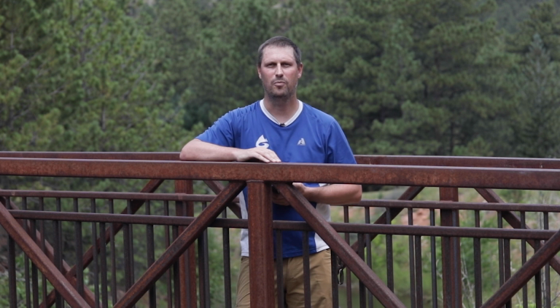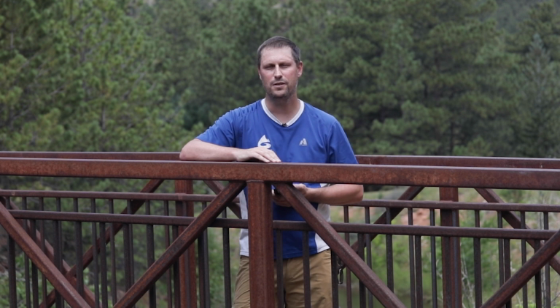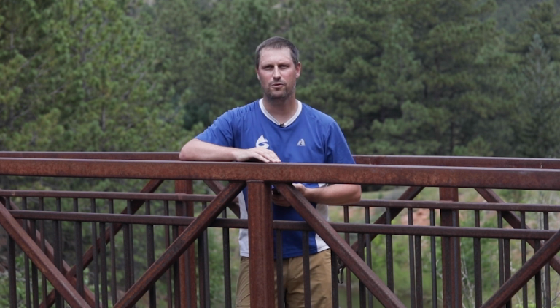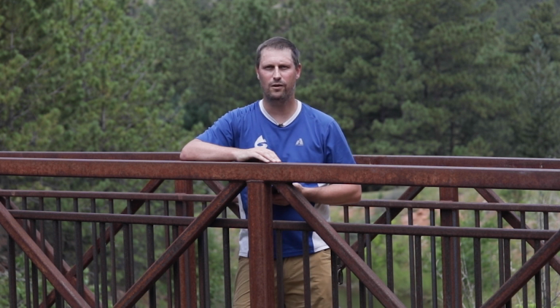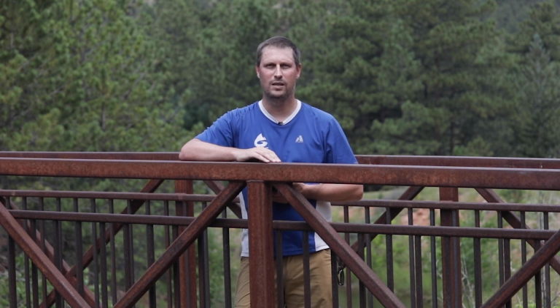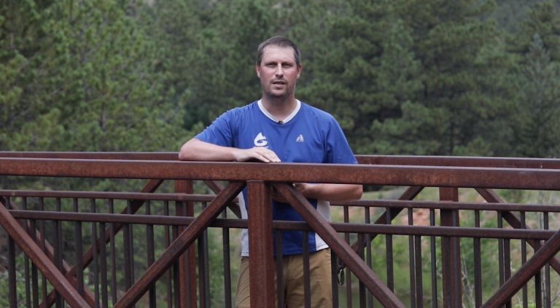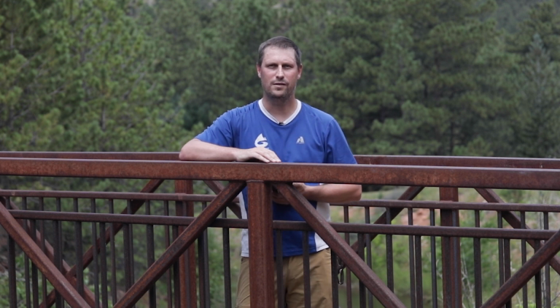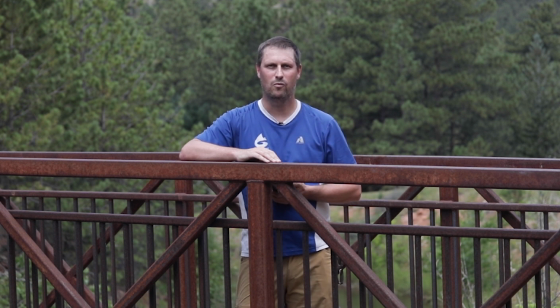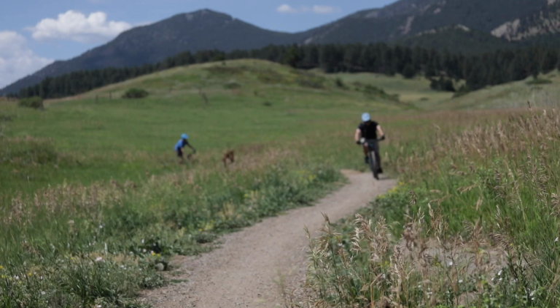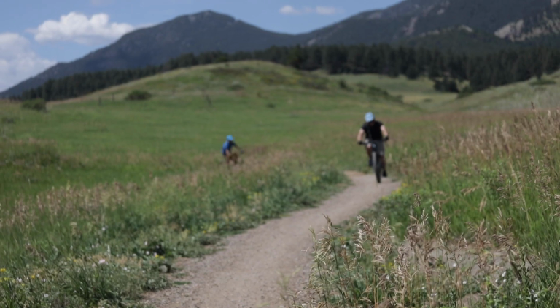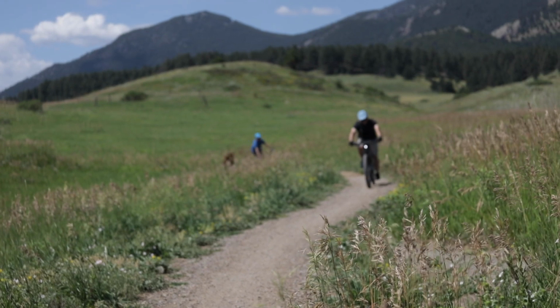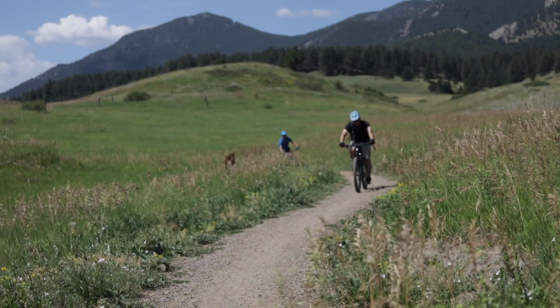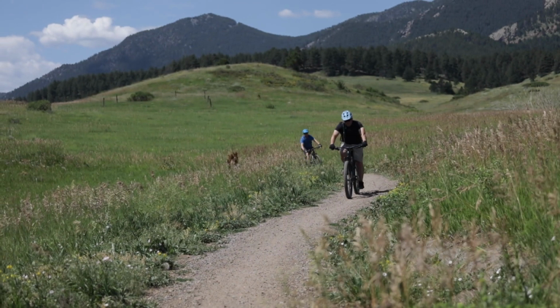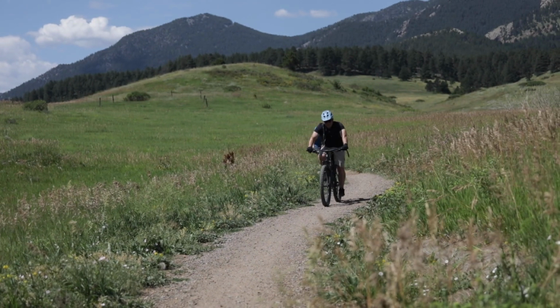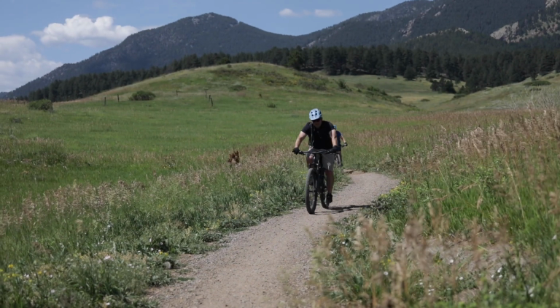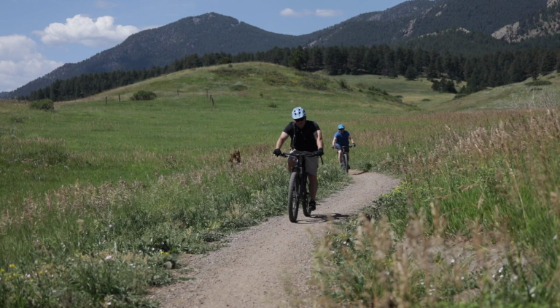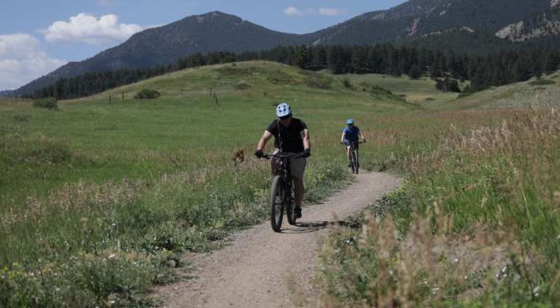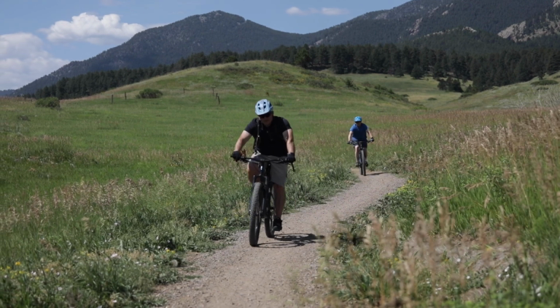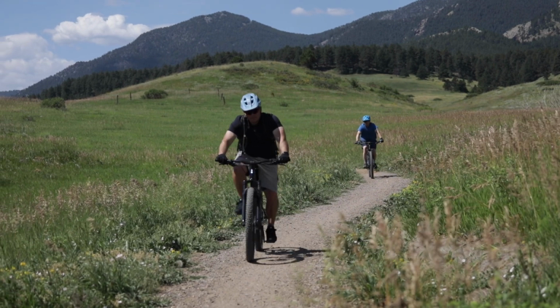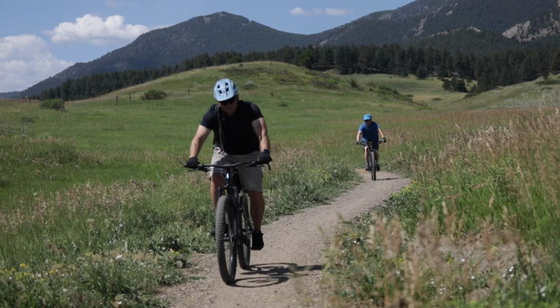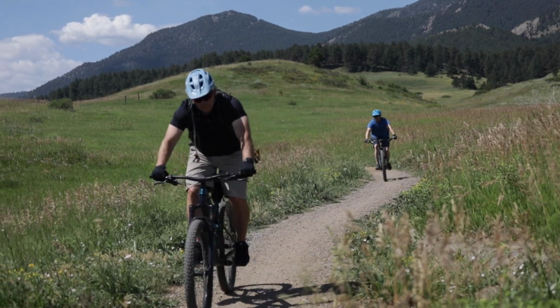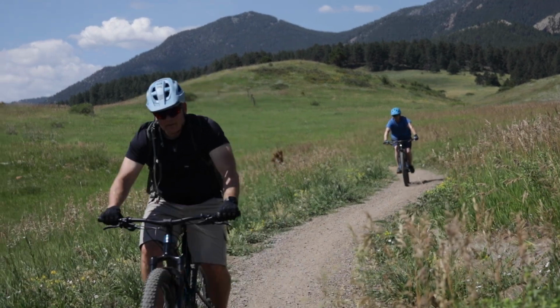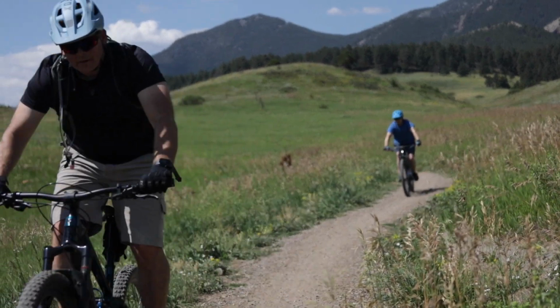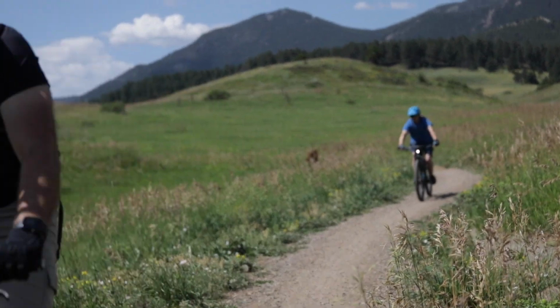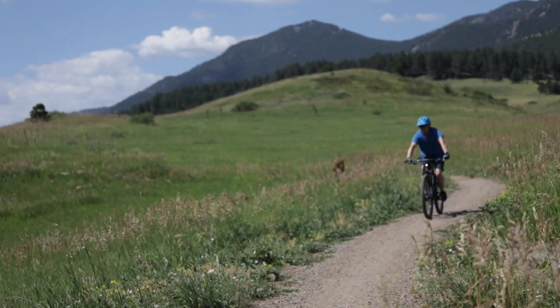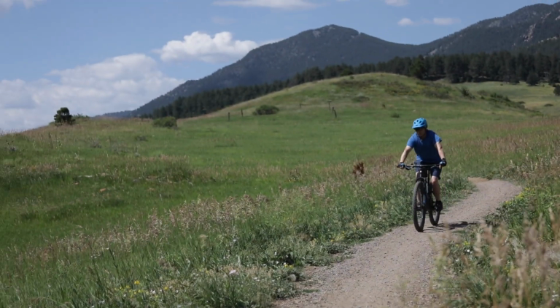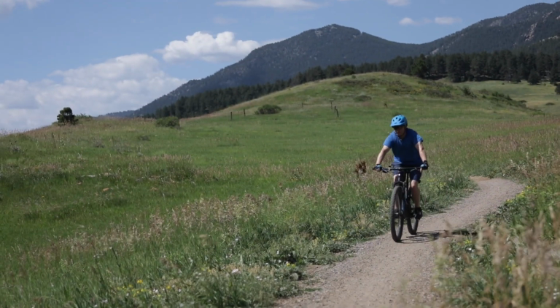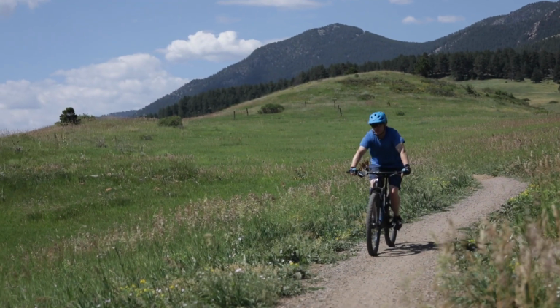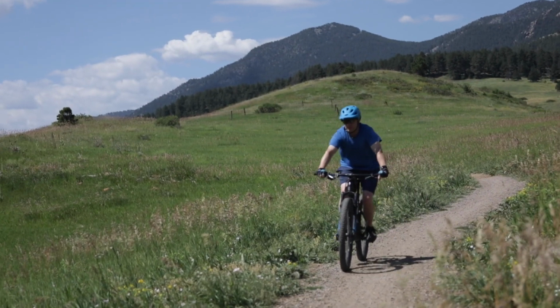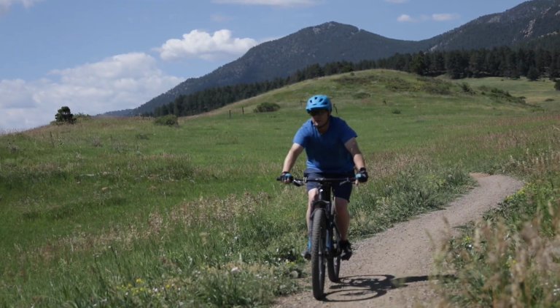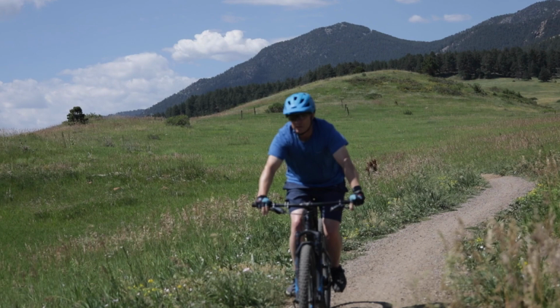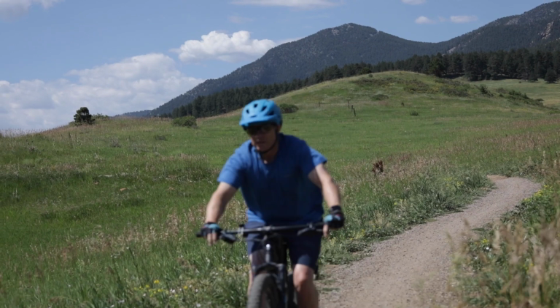The multi-use trail is one of the classics here on the Front Range, accounting for several great views and vistas as well as time spent out in the forest.